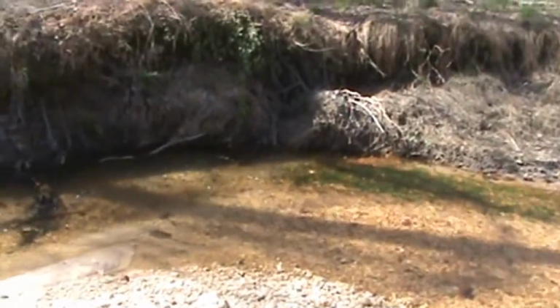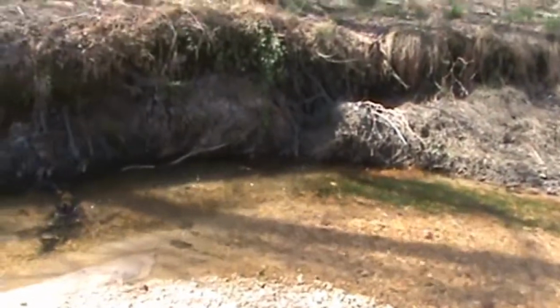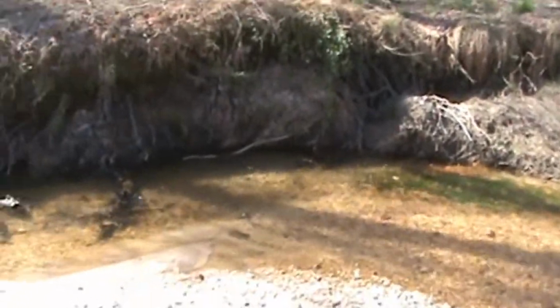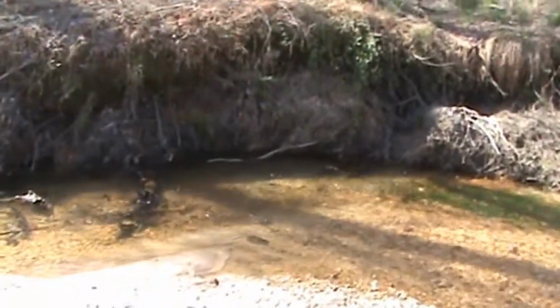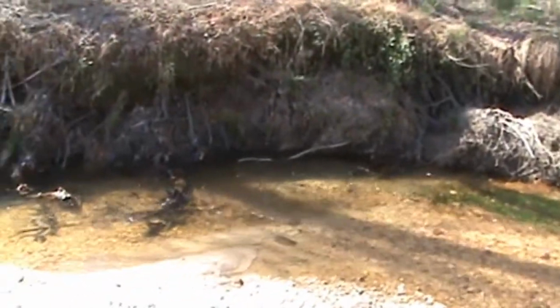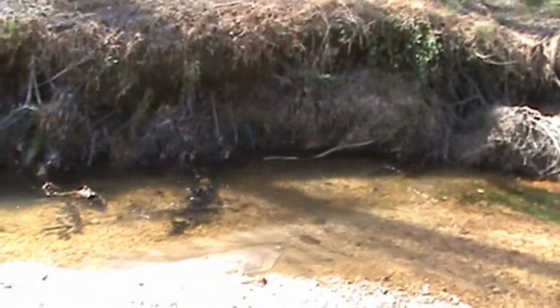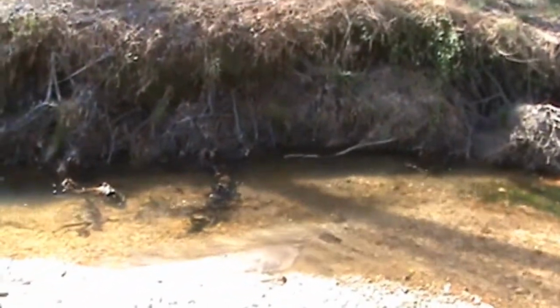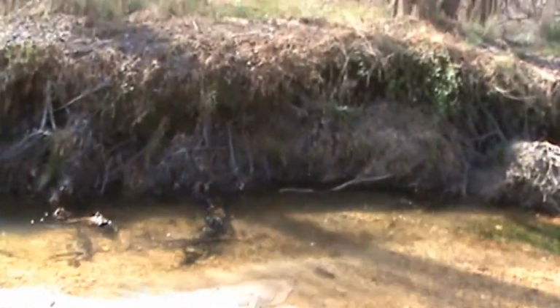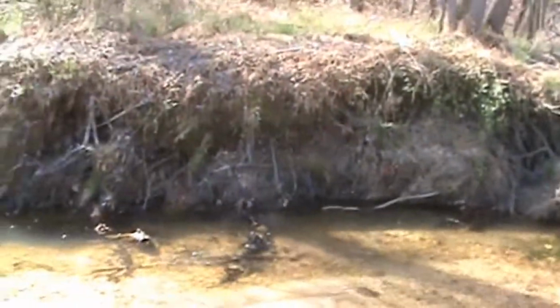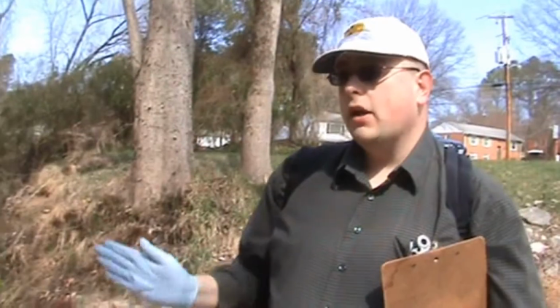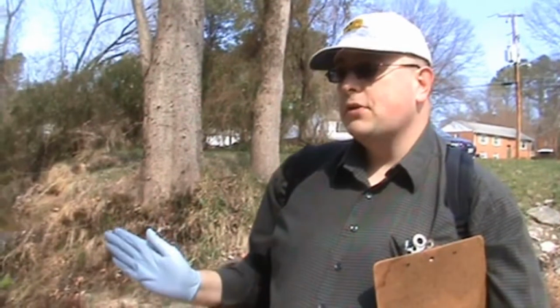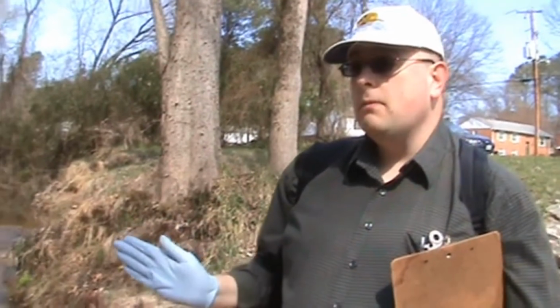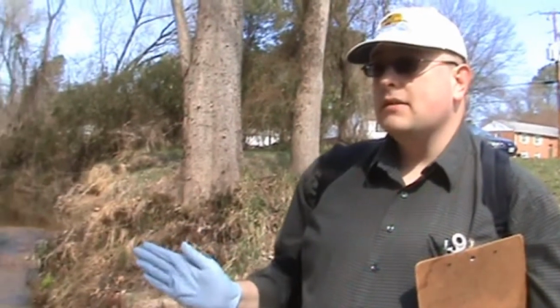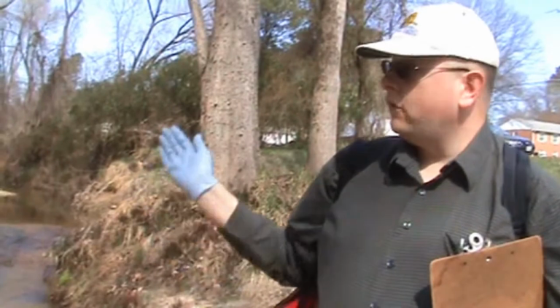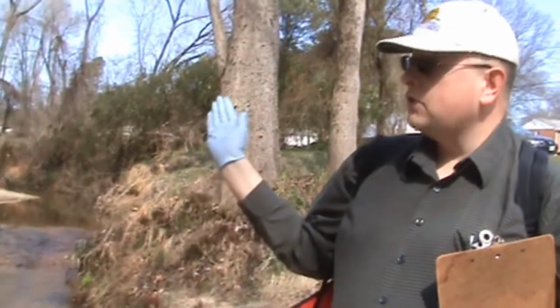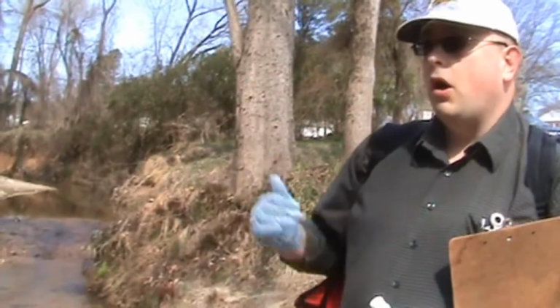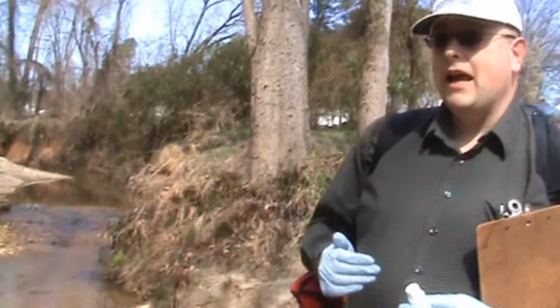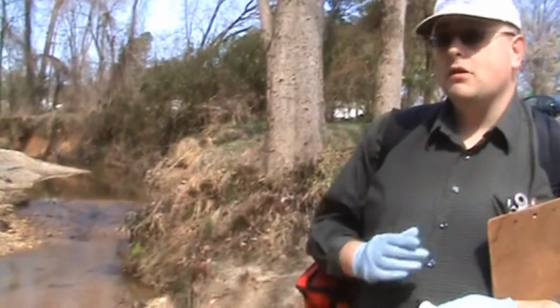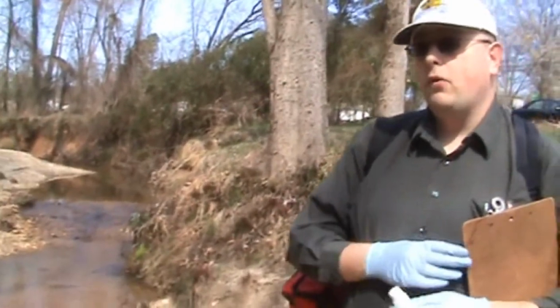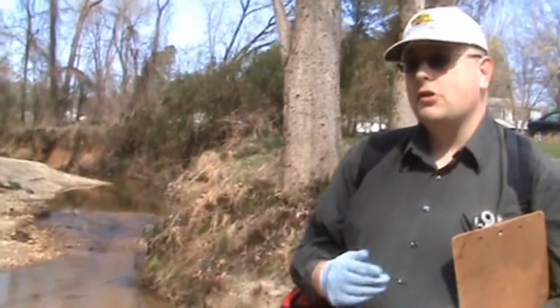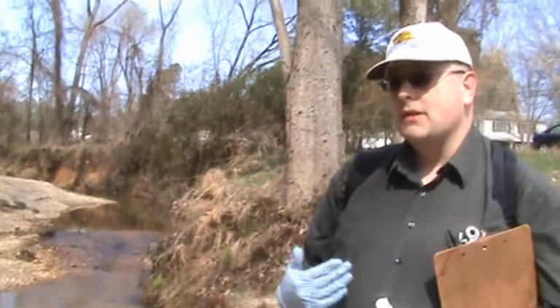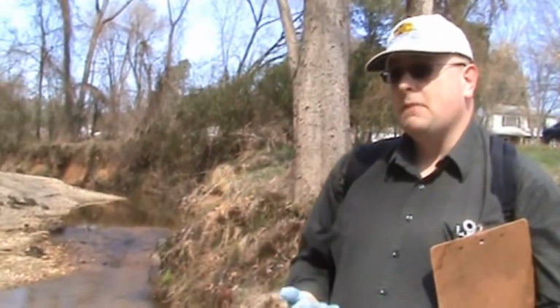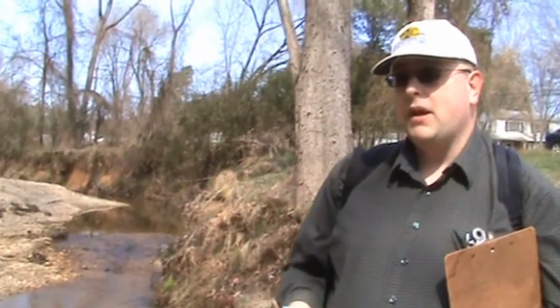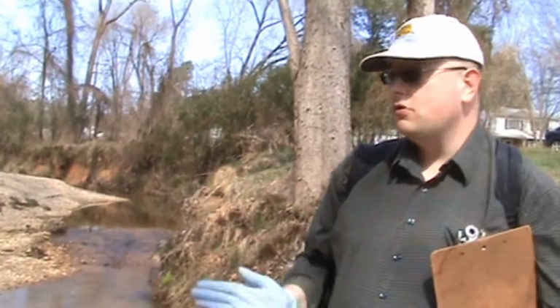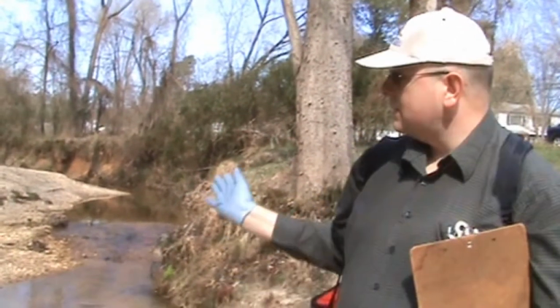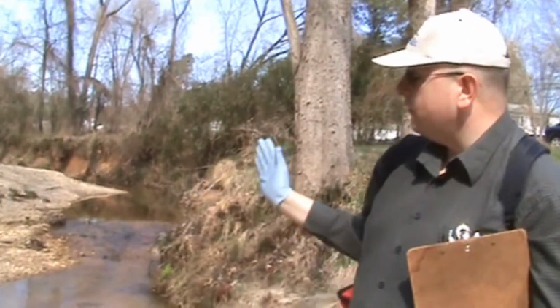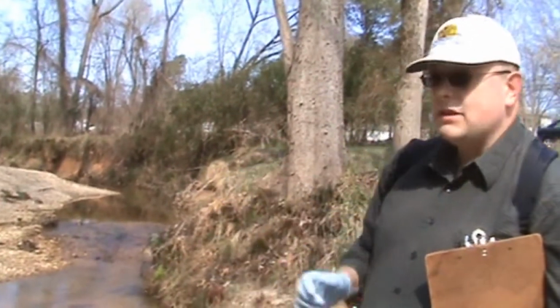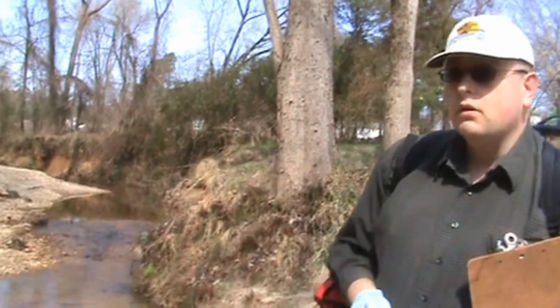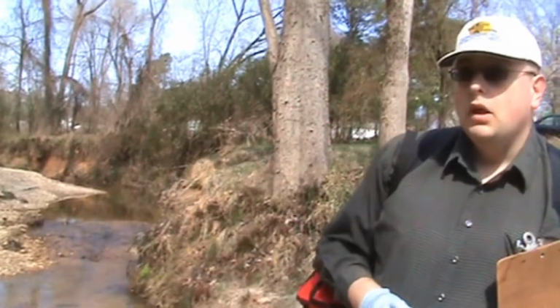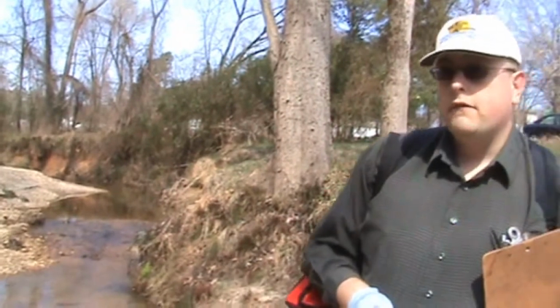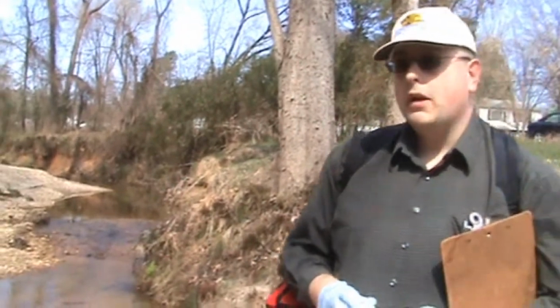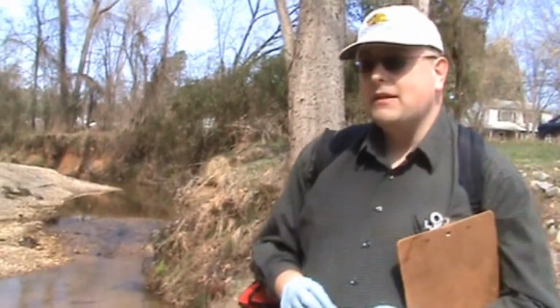We're going to be walking upstream now. We're collecting samples walking upstream instead of going upstream and walking down — that's so we'll avoid any disturbances caused by our presence increasing the level of bacteria from walking back down.